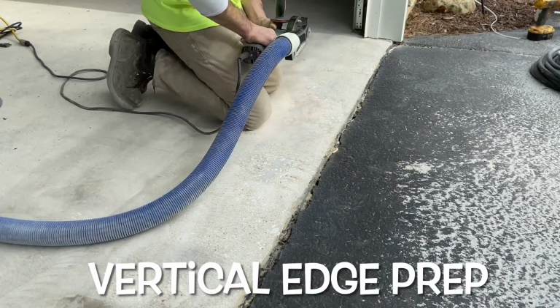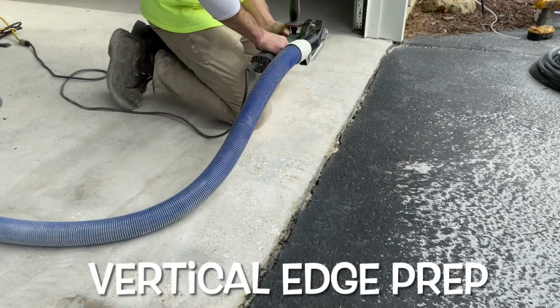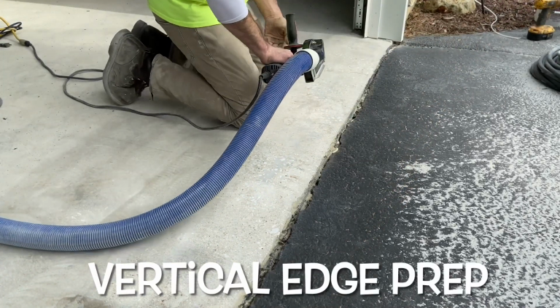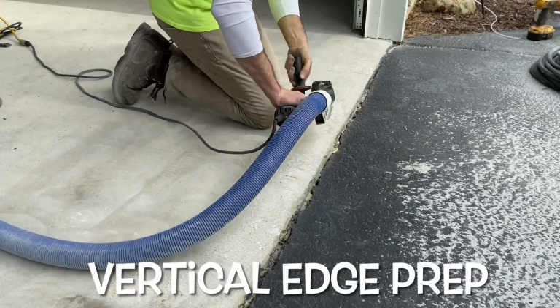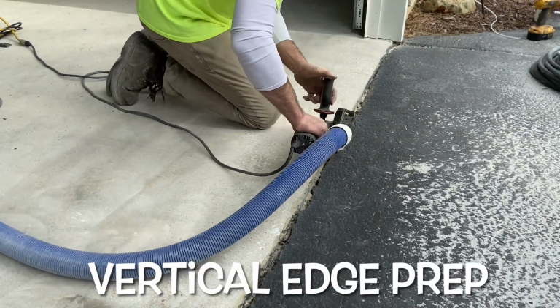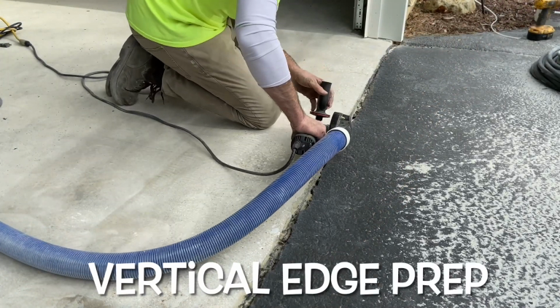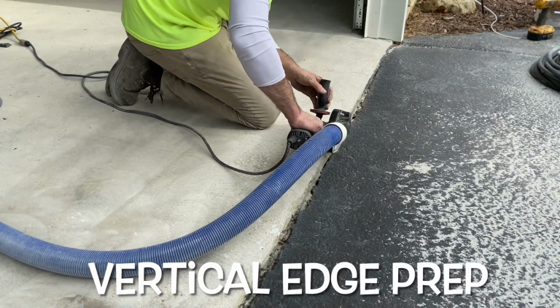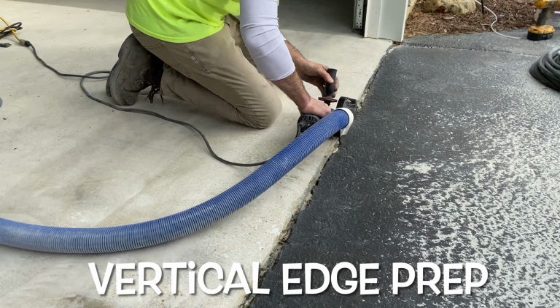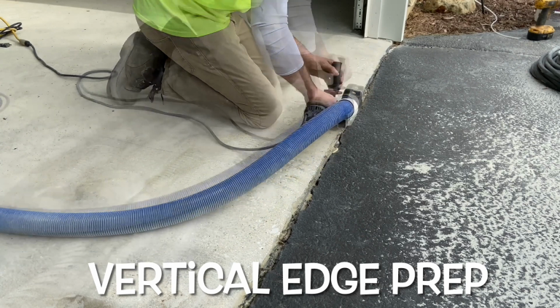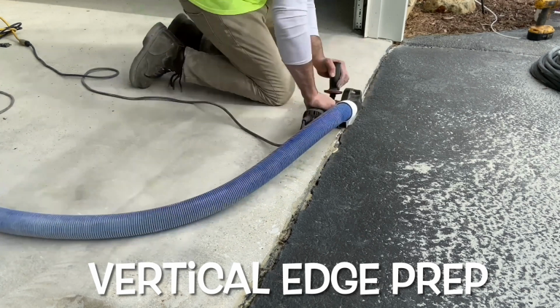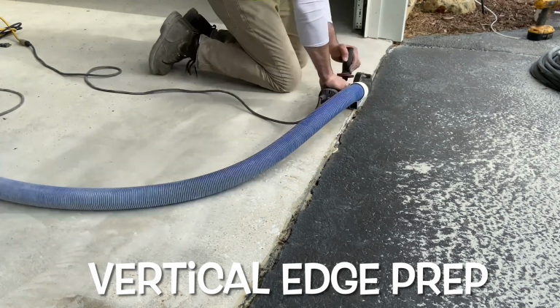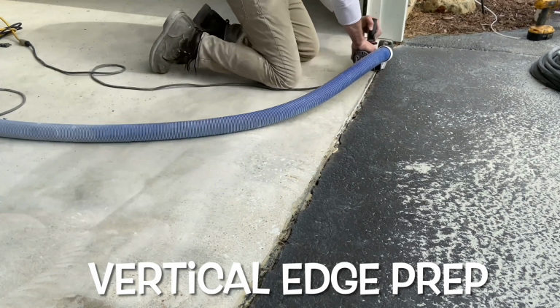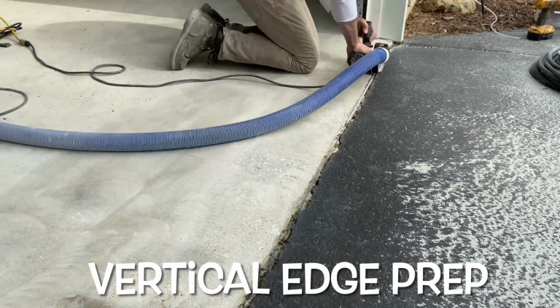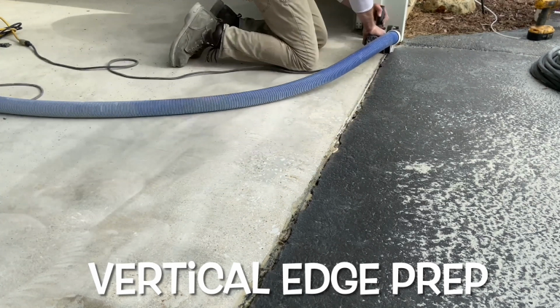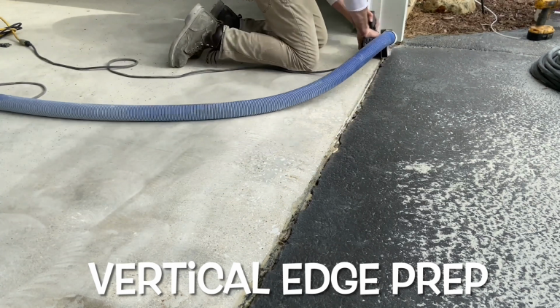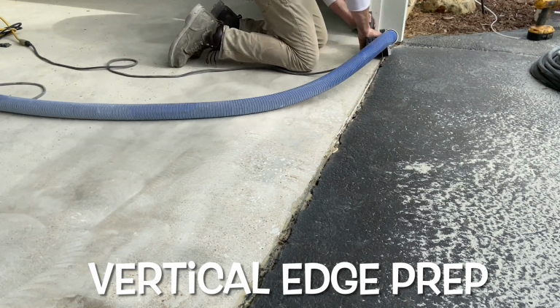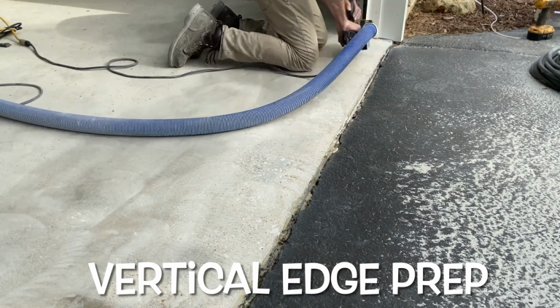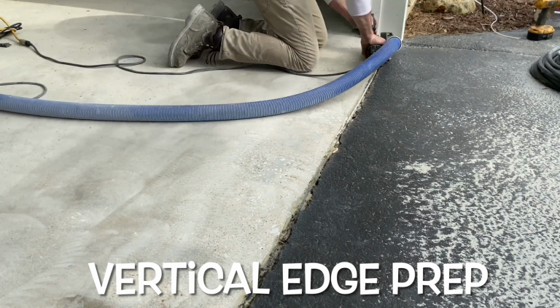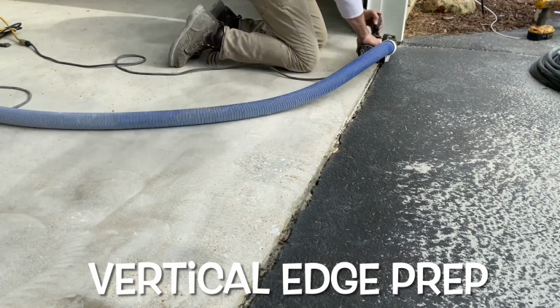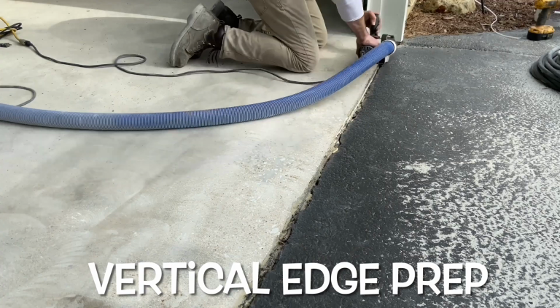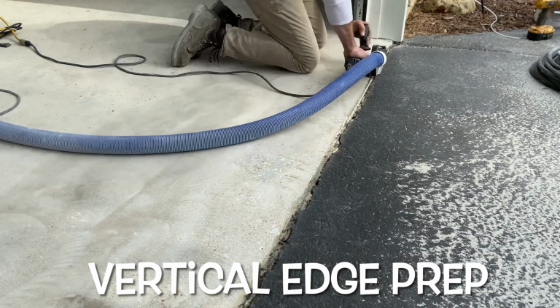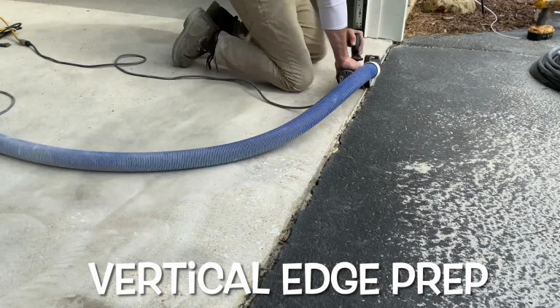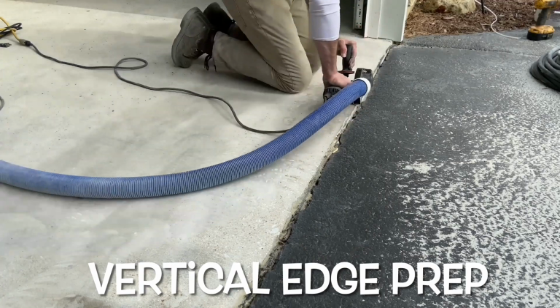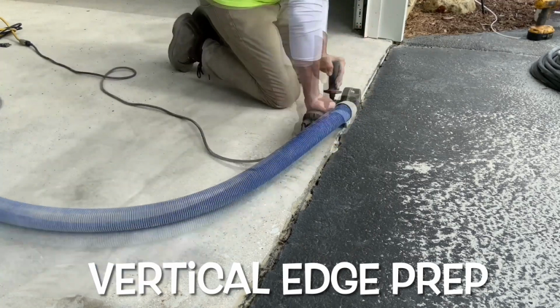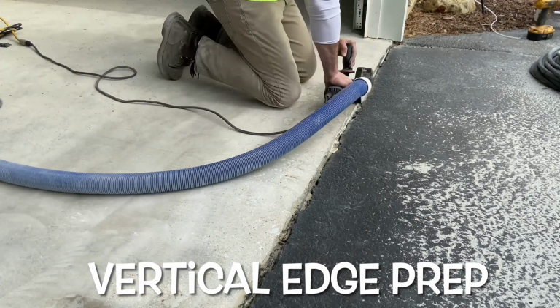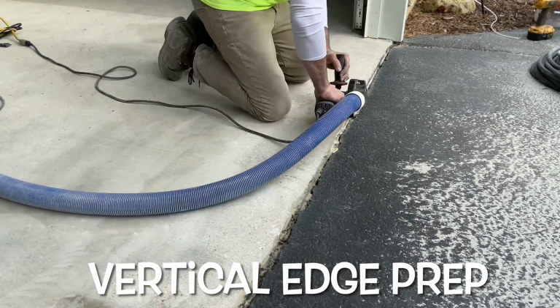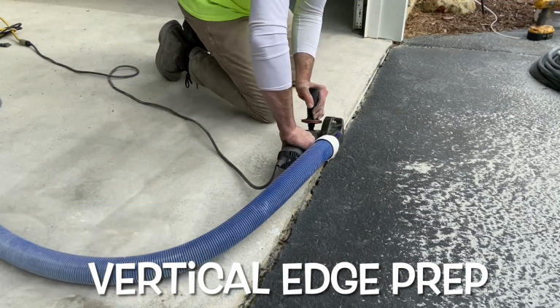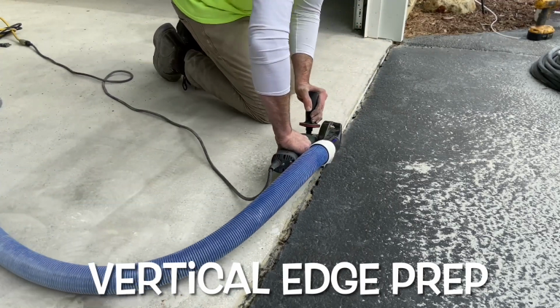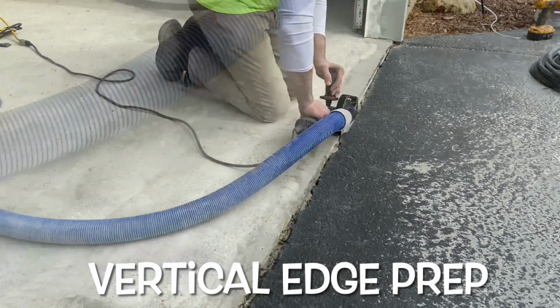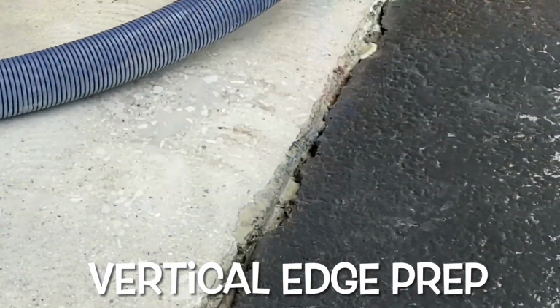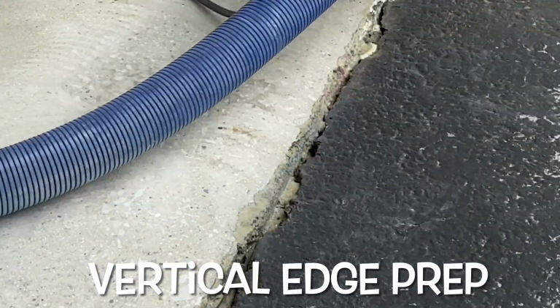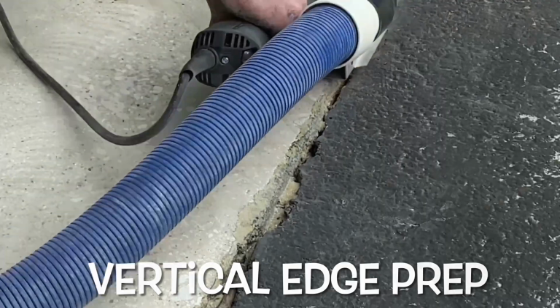Next, Josh is using a vertical saw to create a smooth, uniform joint wall. This provides a crisp, clean surface and removes any potential future spalling. Now your surface is ready for a new coating, polish, or just a clean new look.